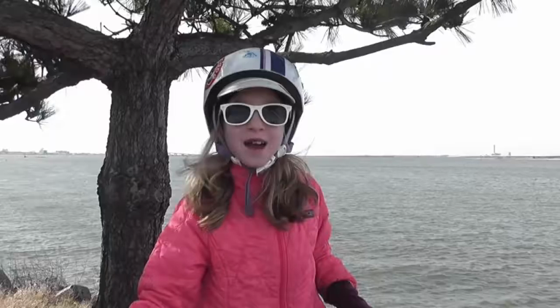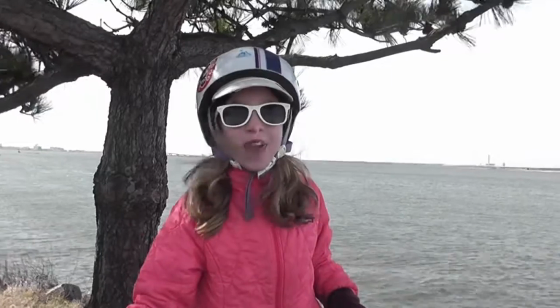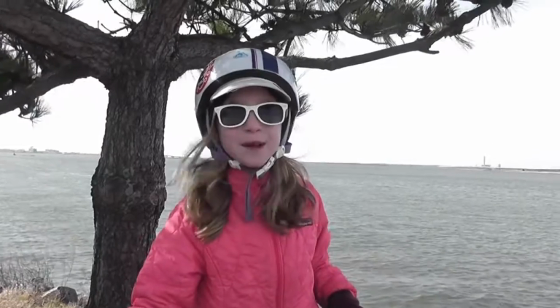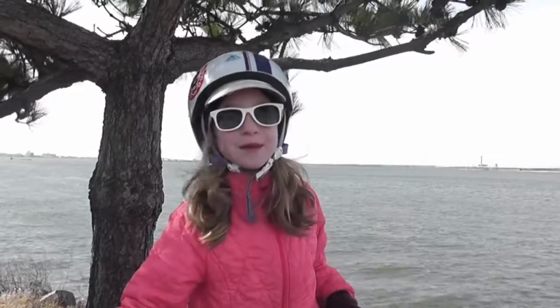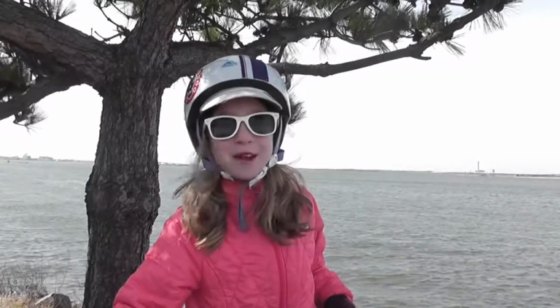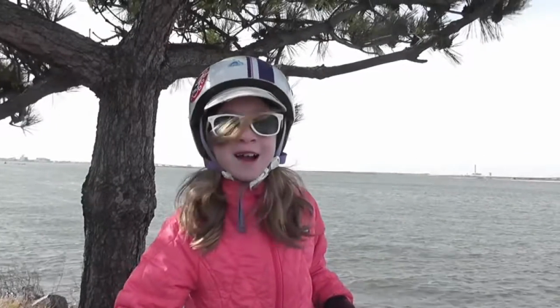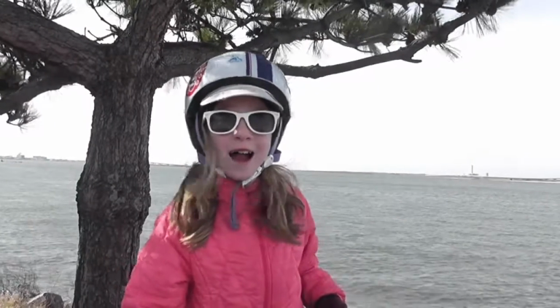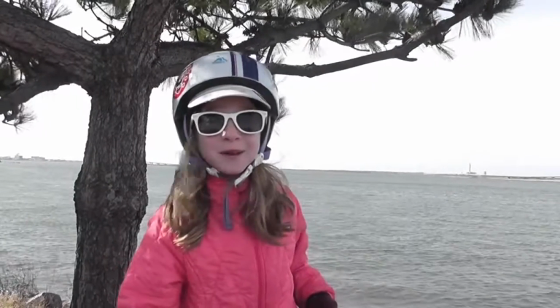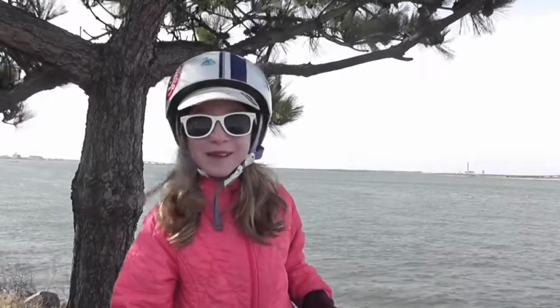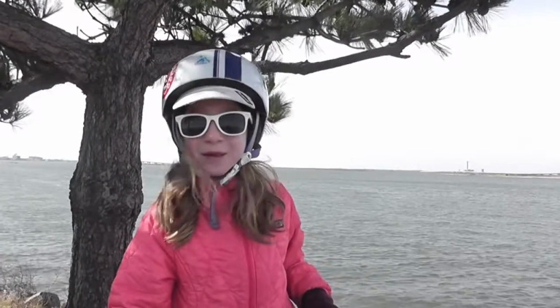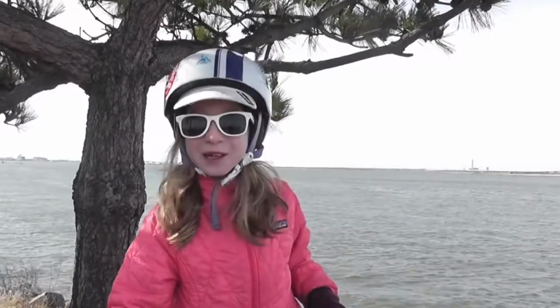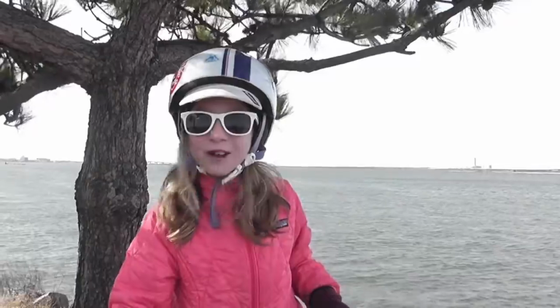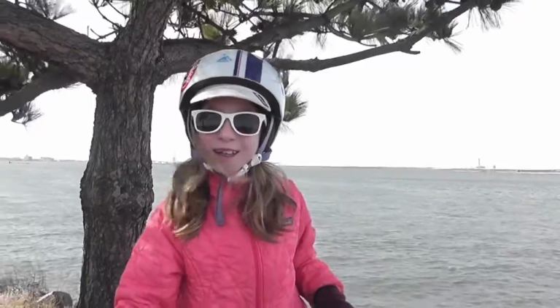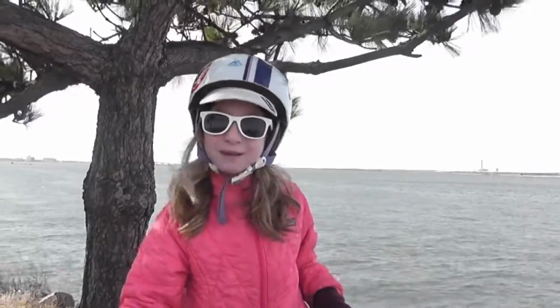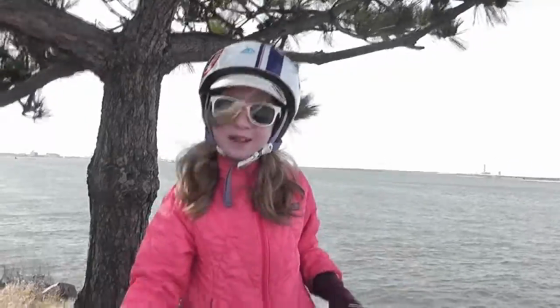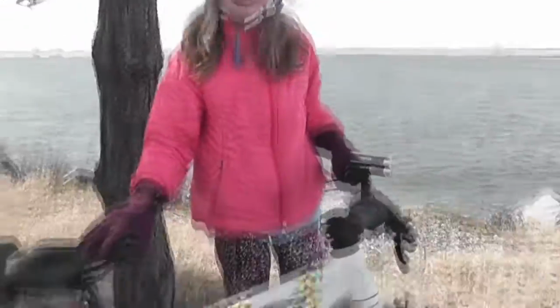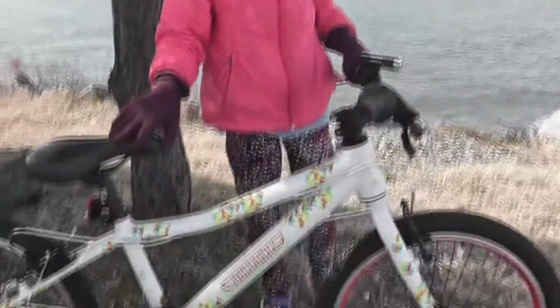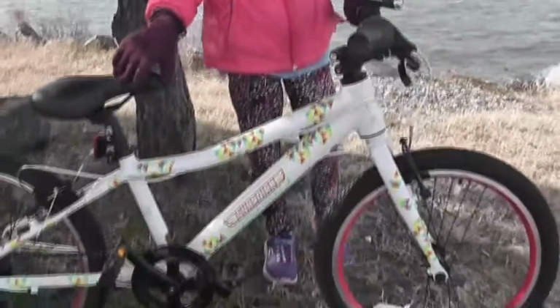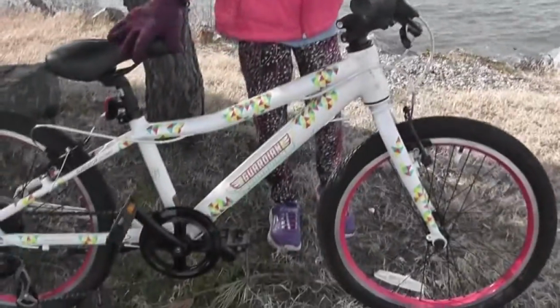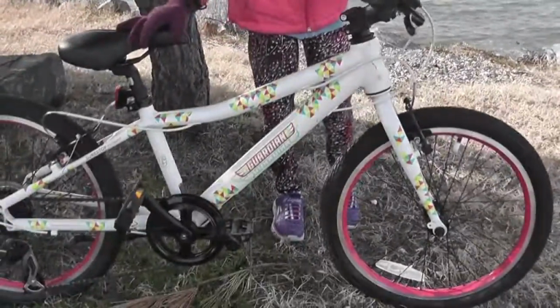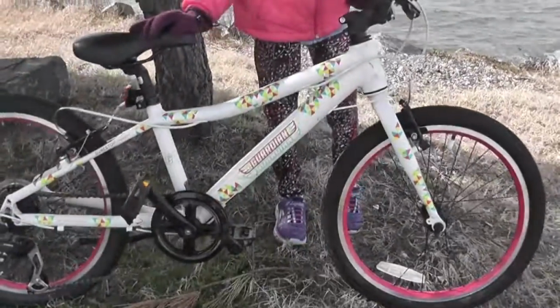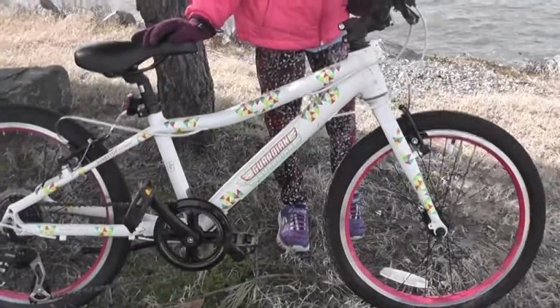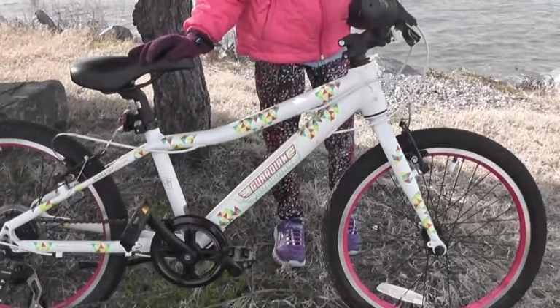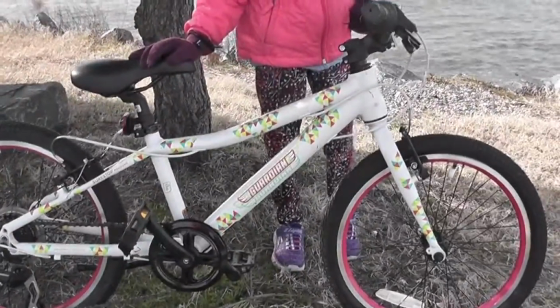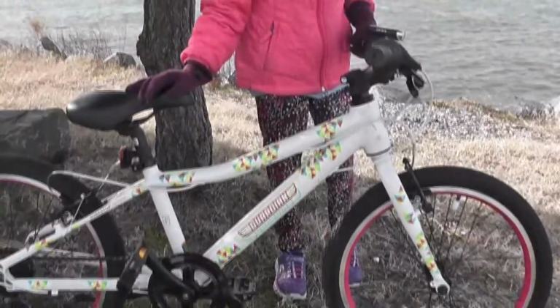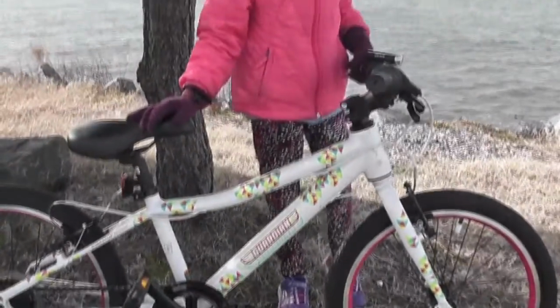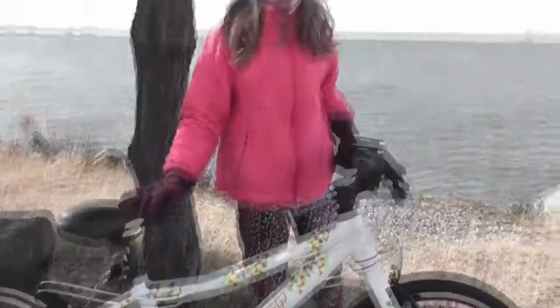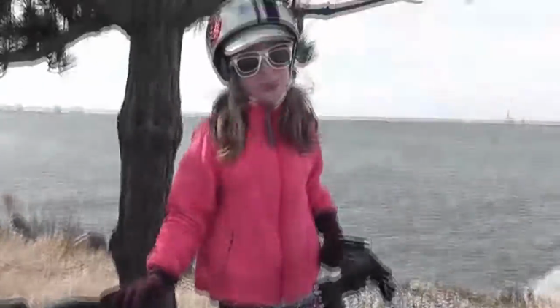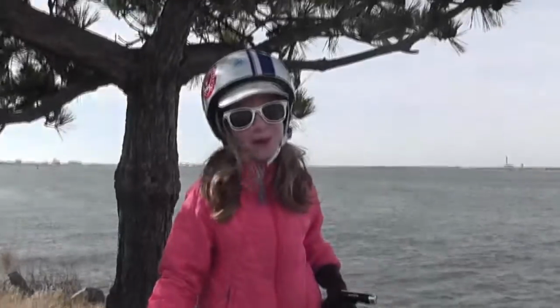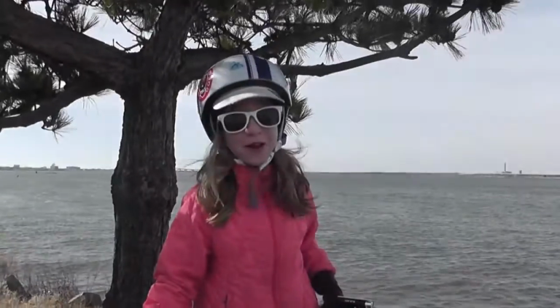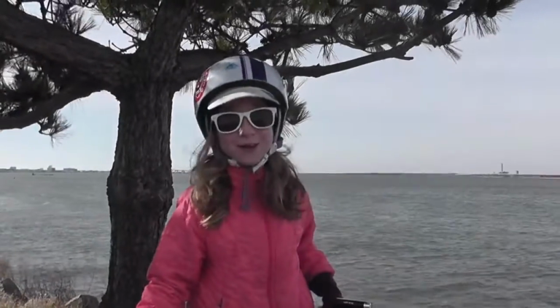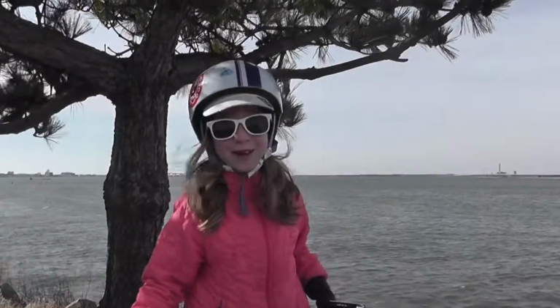Hi, my name is Mira. I will be interviewing the Guardian Kids bike. It is a very, very good bike, and it is even so good that my brother has one.